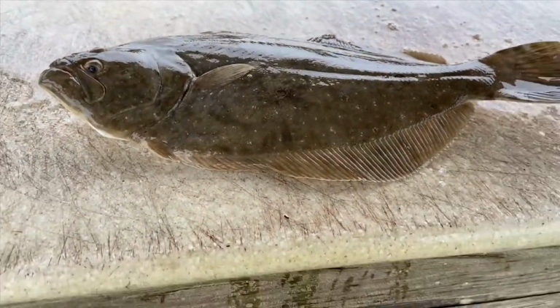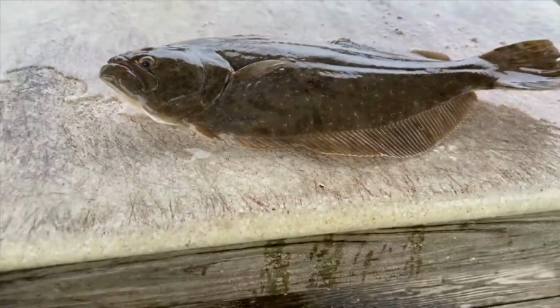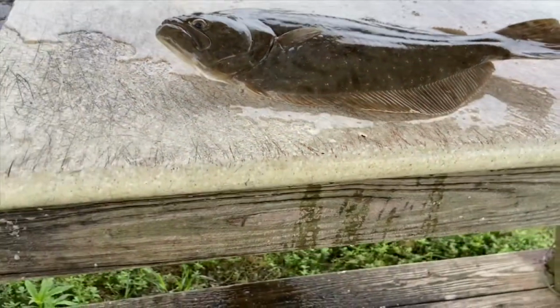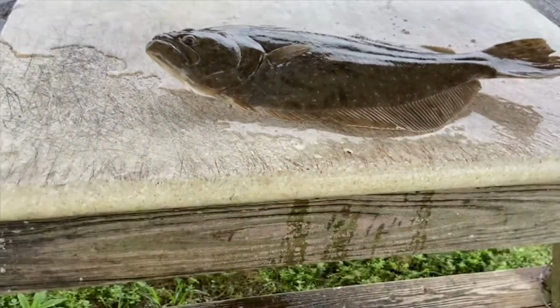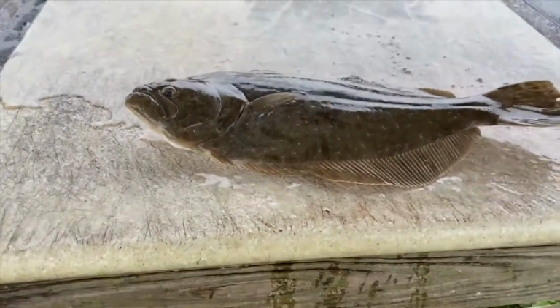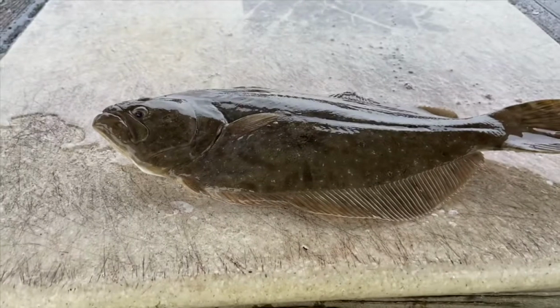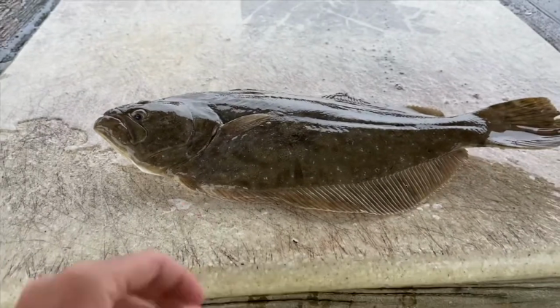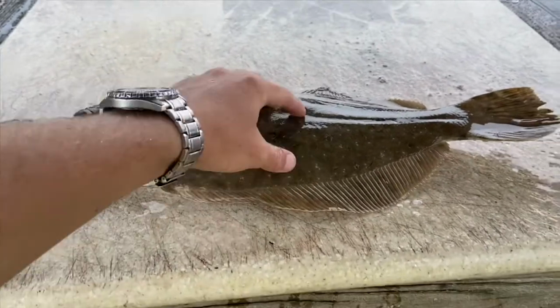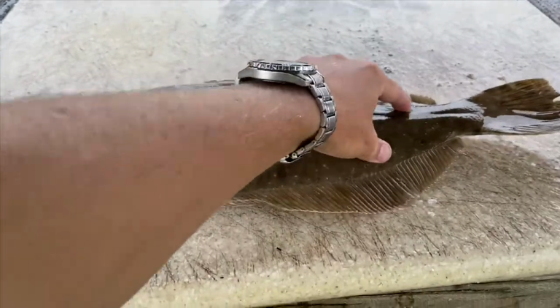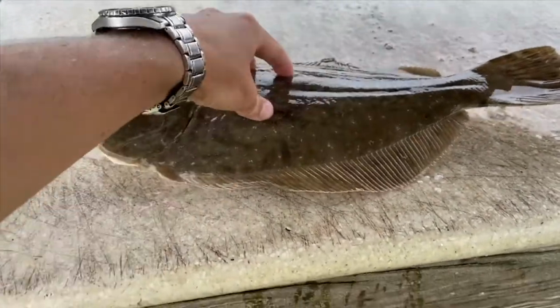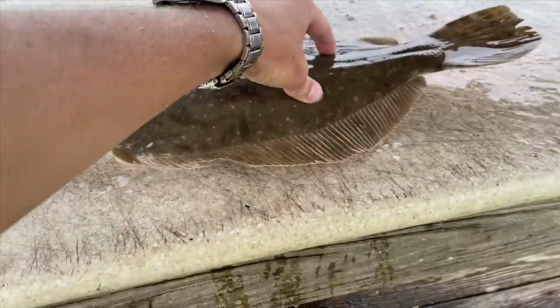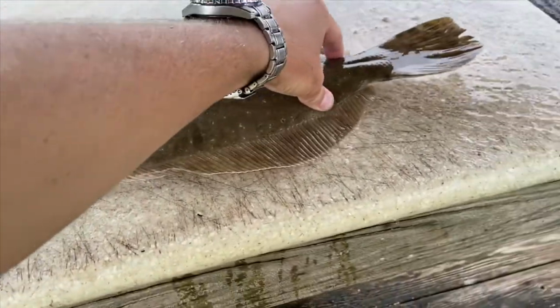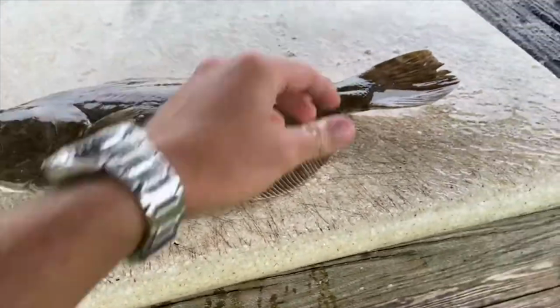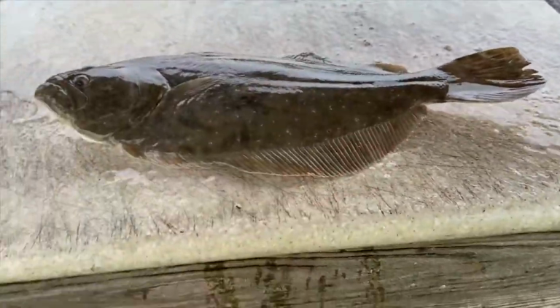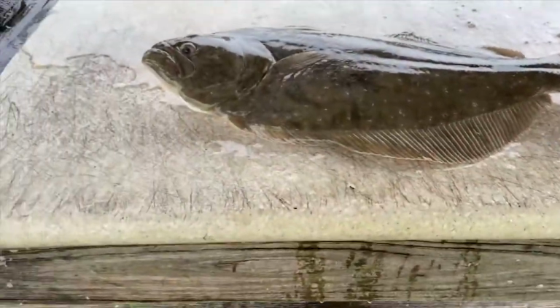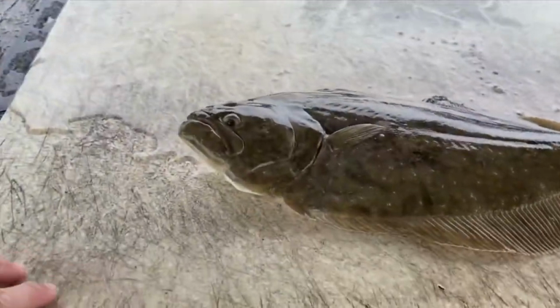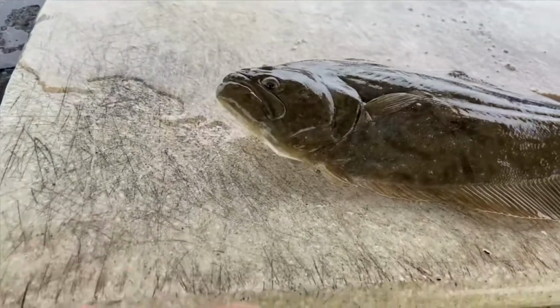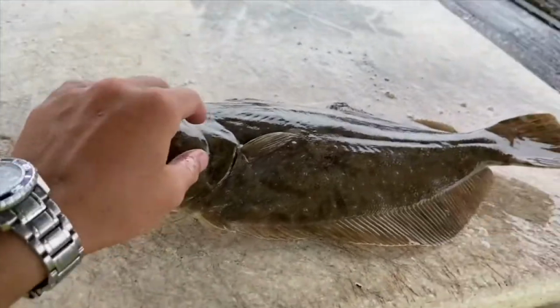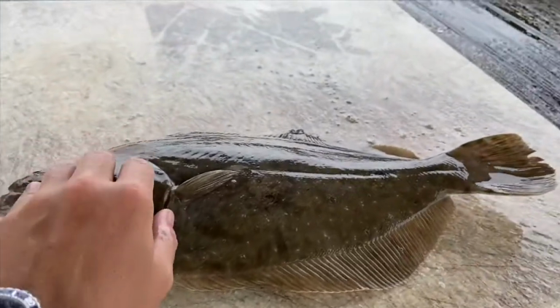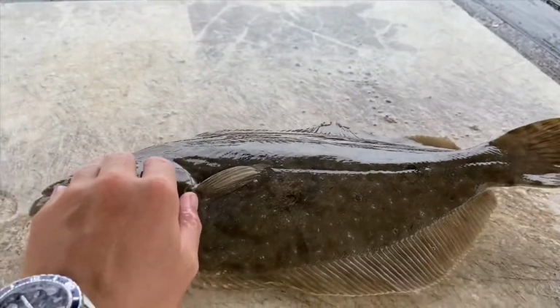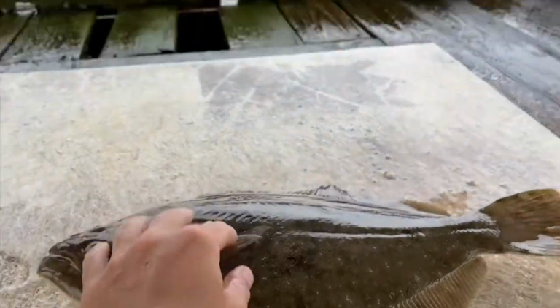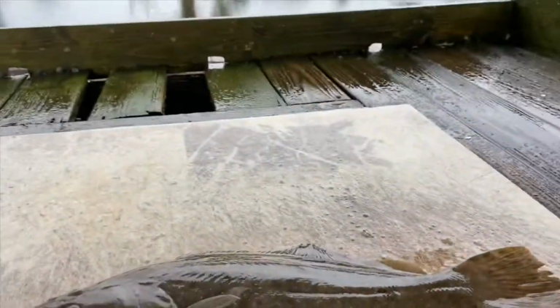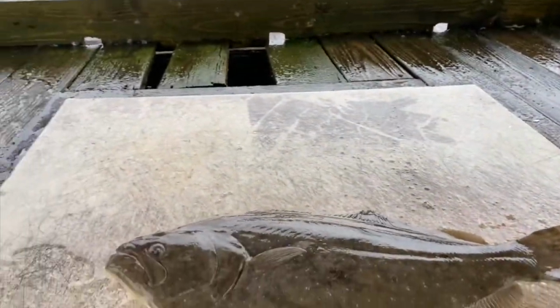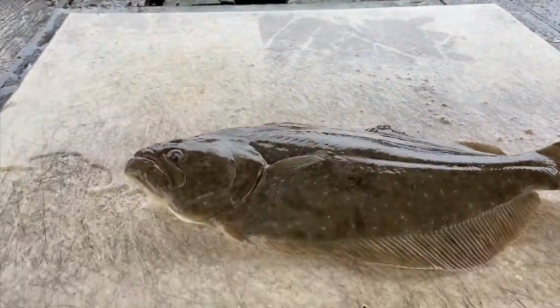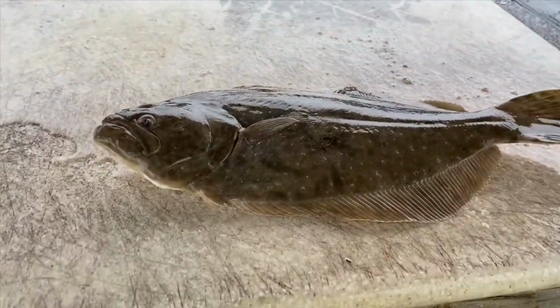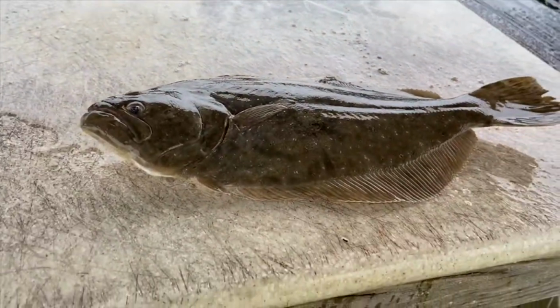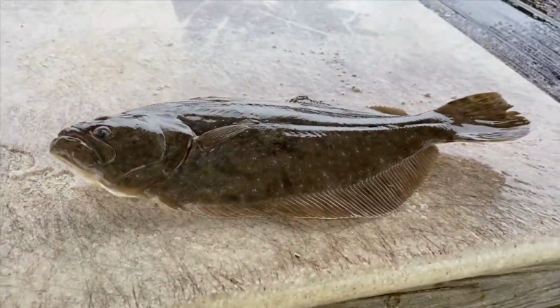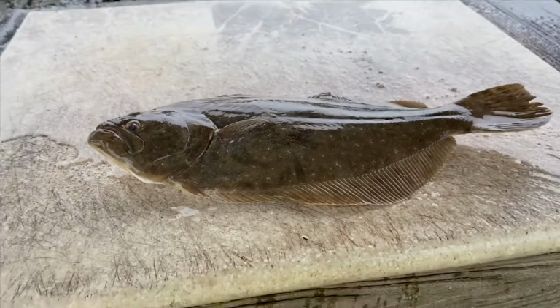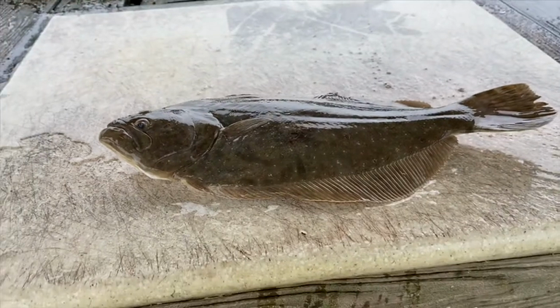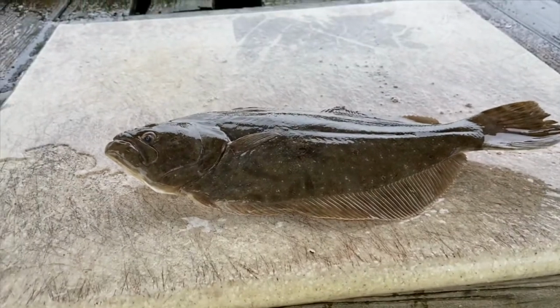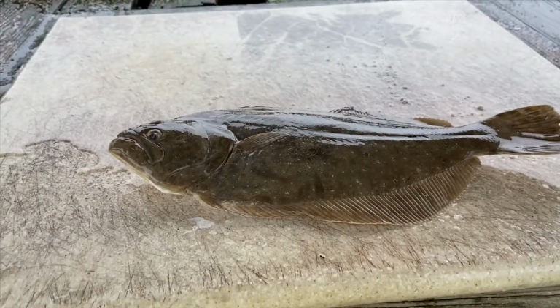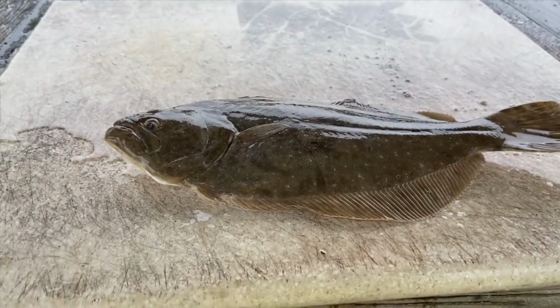Alrighty guys, so this is the flounder we caught. Nothing huge, but it's really thick and it's got a lot of meat on it. Really a cool fish to catch. It's probably one of my favorite fish to clean just because of how different it really is to clean it.